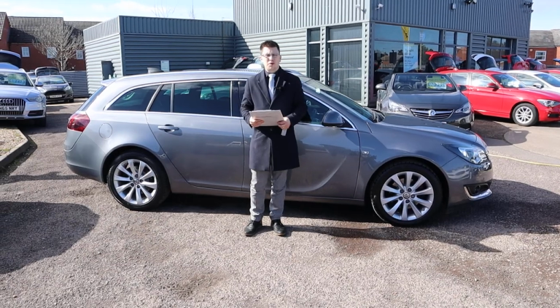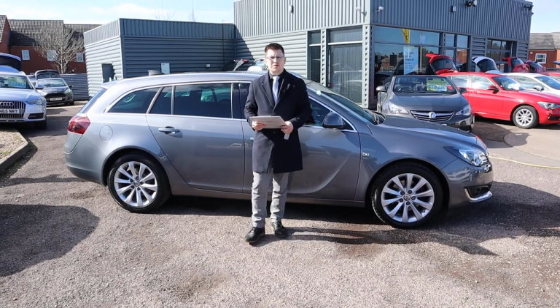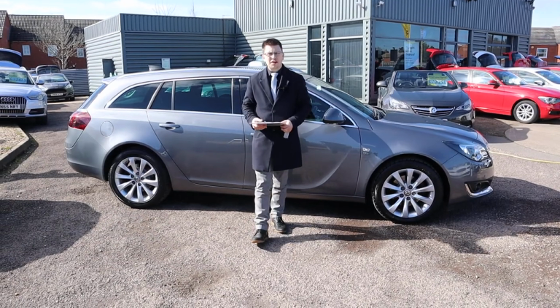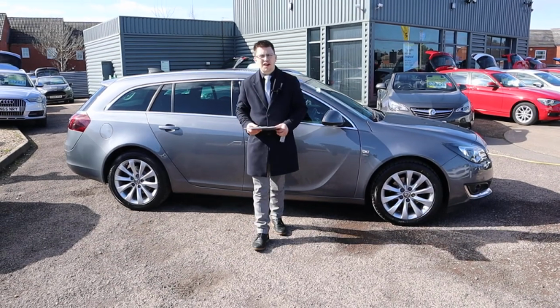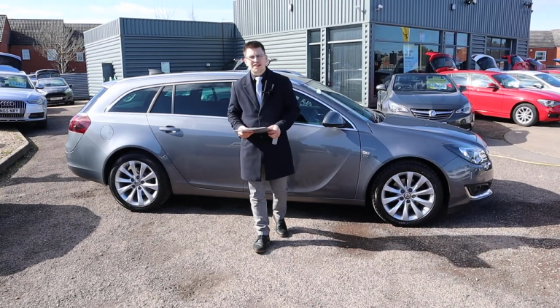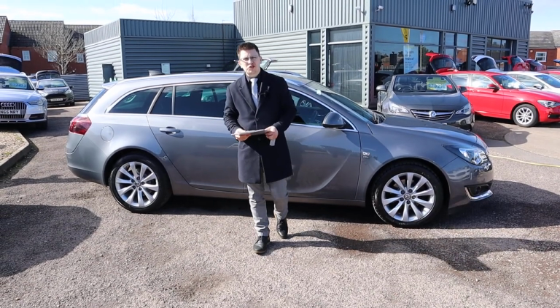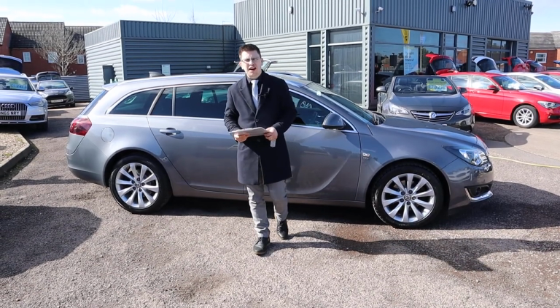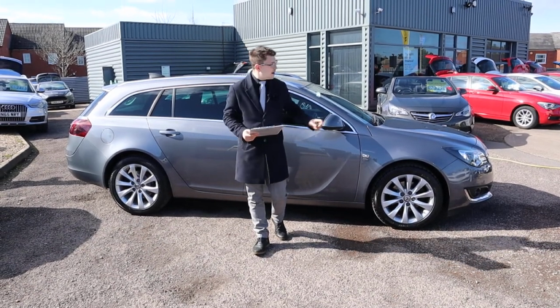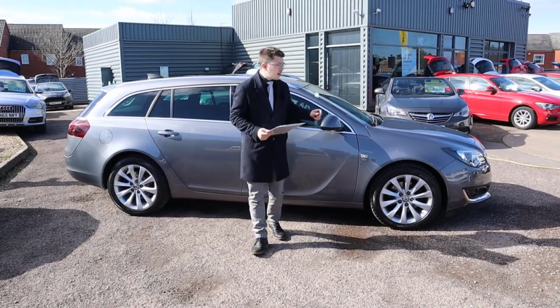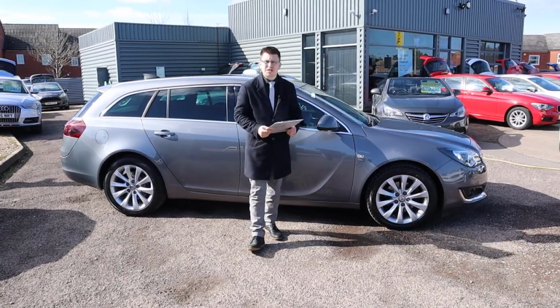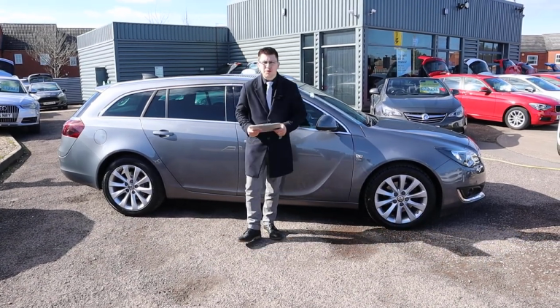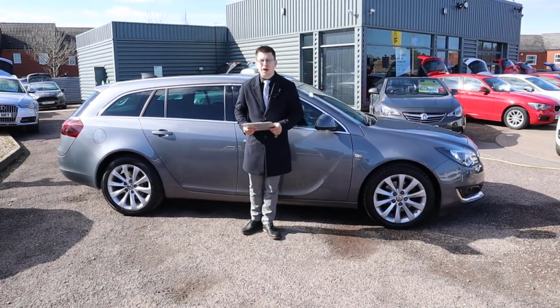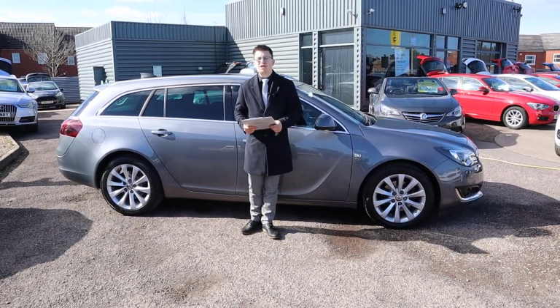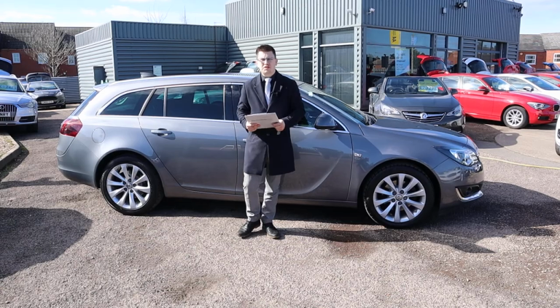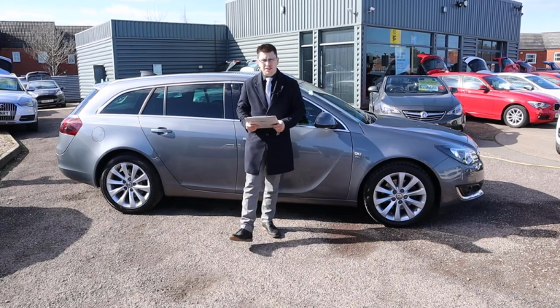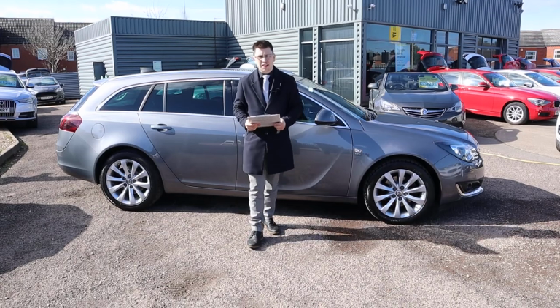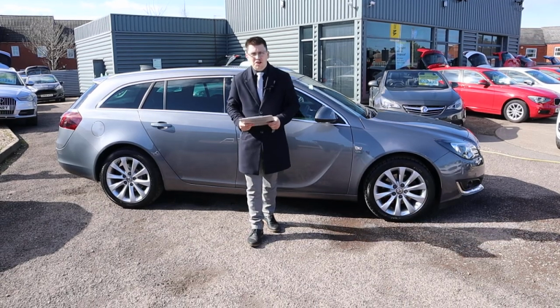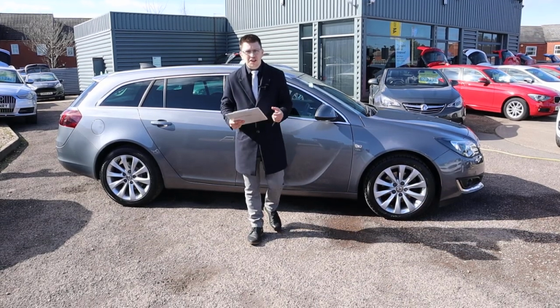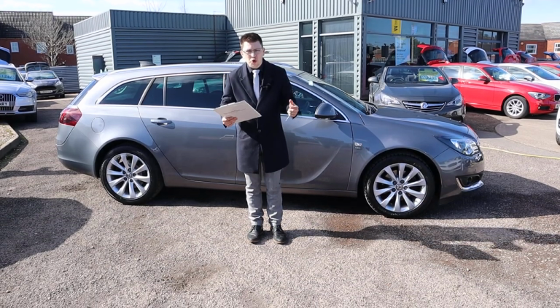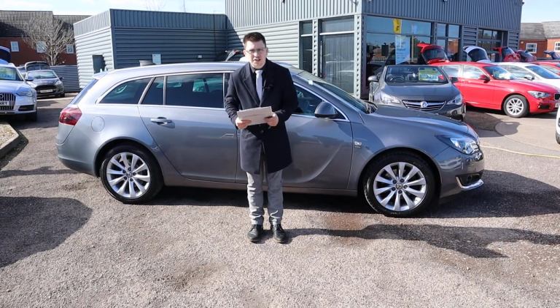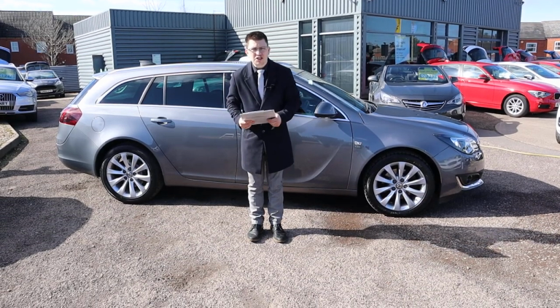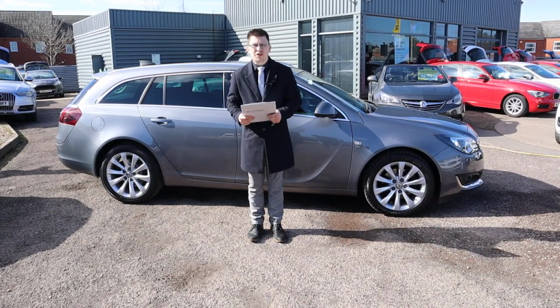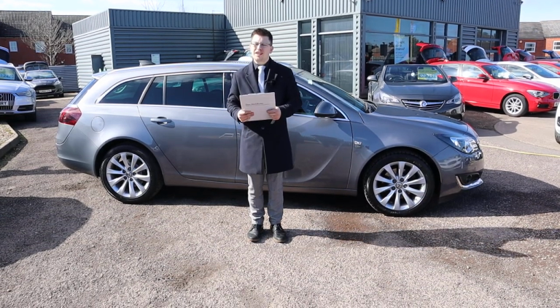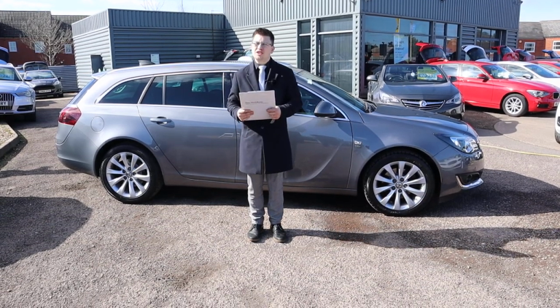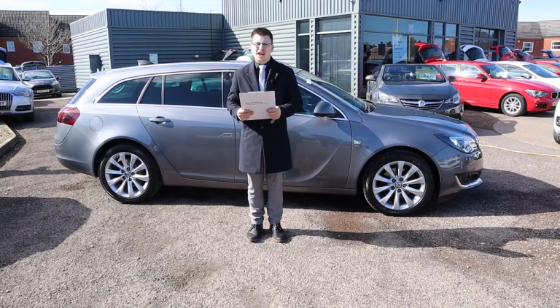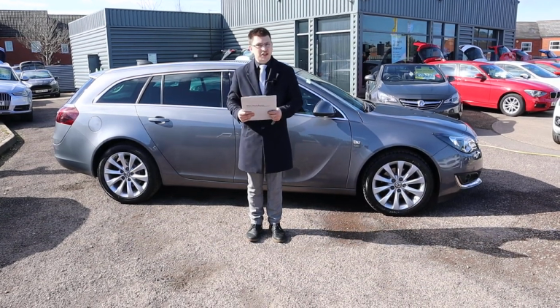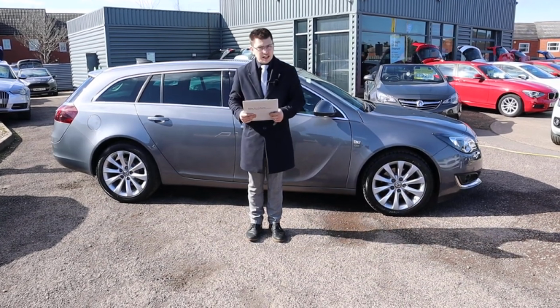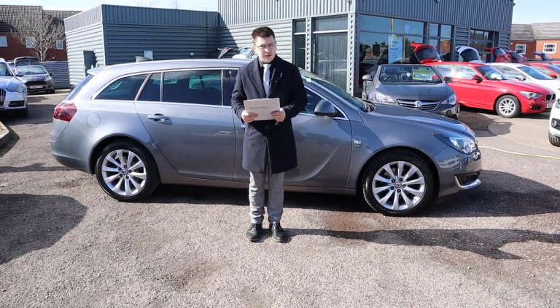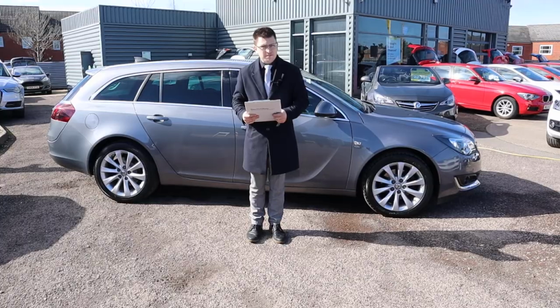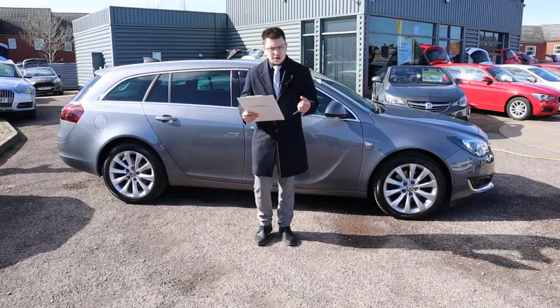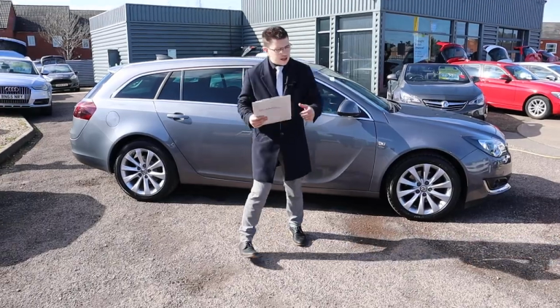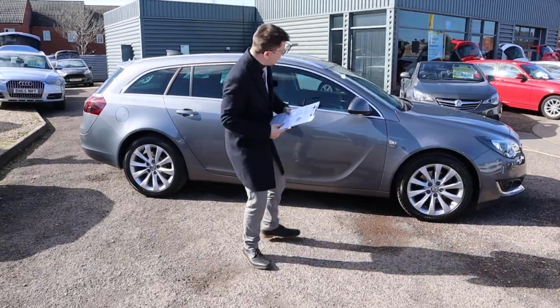Welcome to another video here at Country Car. Brand new to stock, we have a beautiful Insignia. I'm going to give you a walk around it today, show a few of the features and the general condition of it. So let's begin.